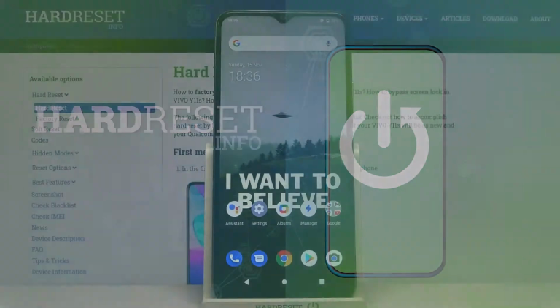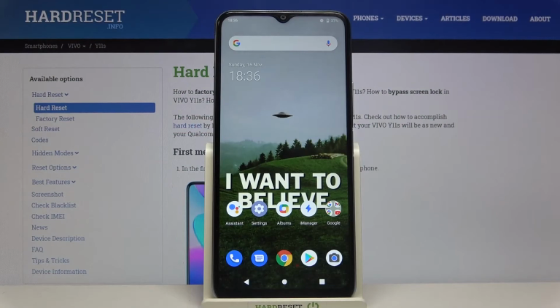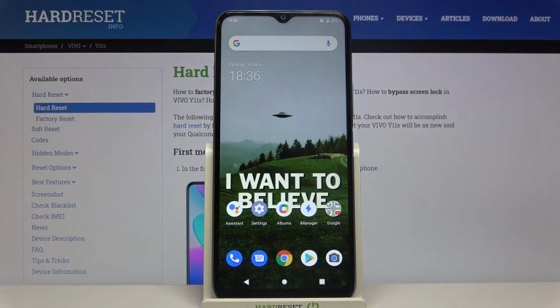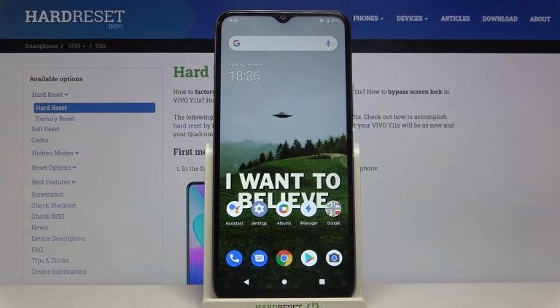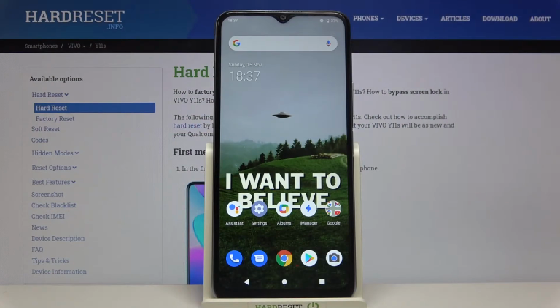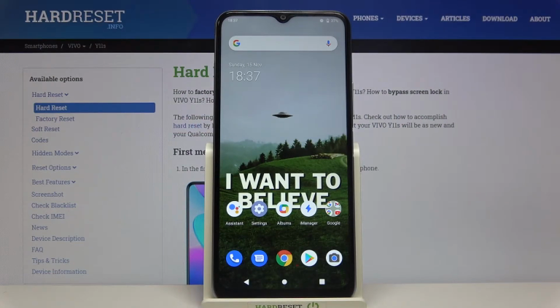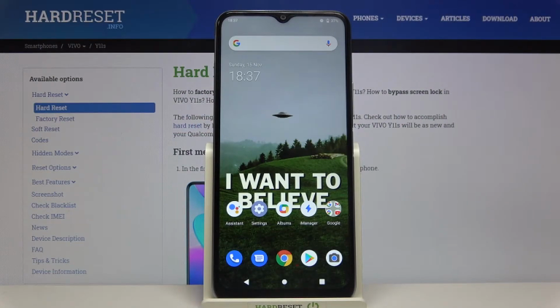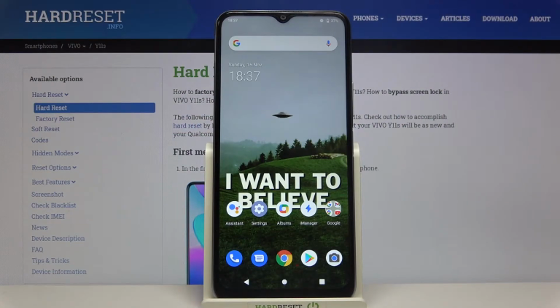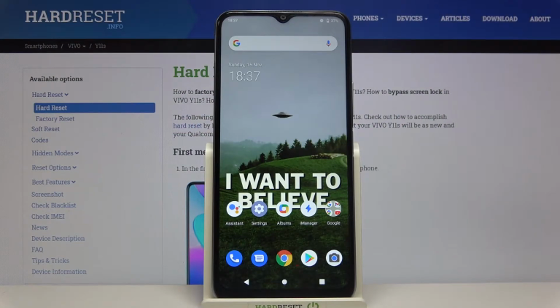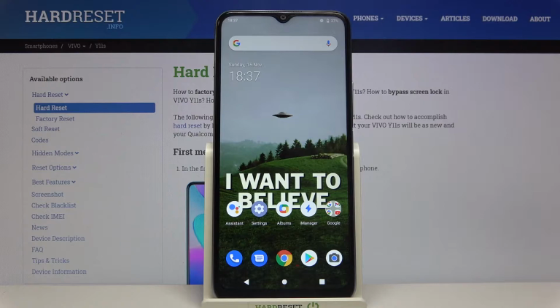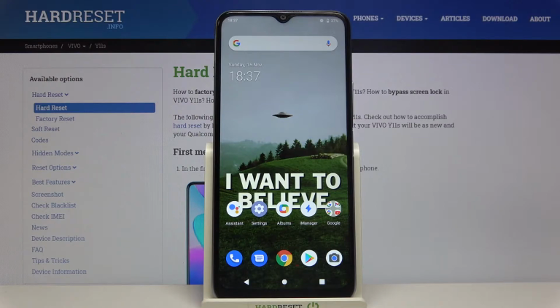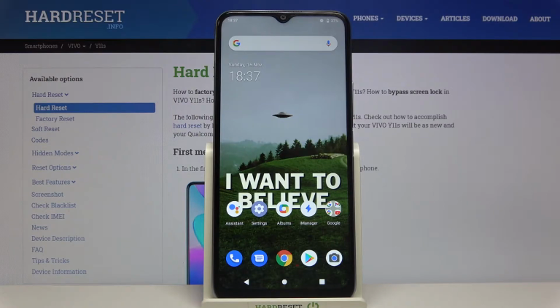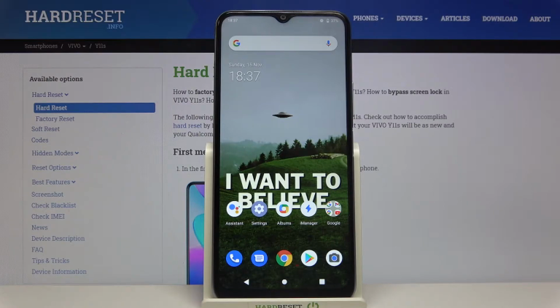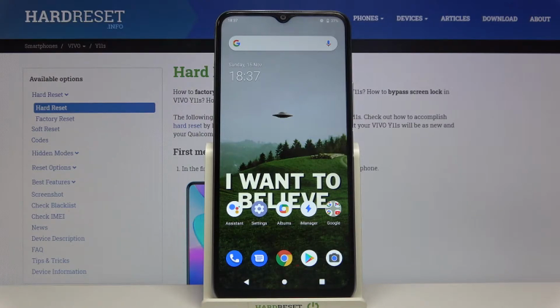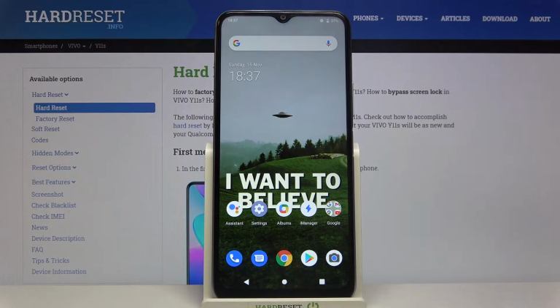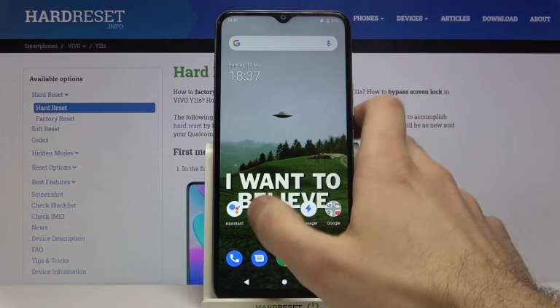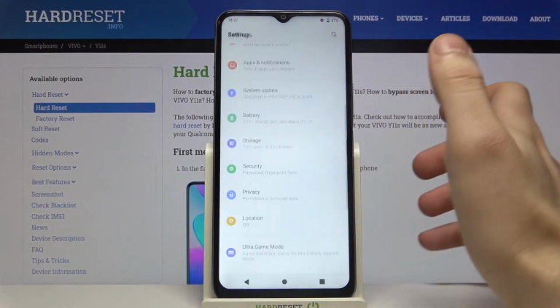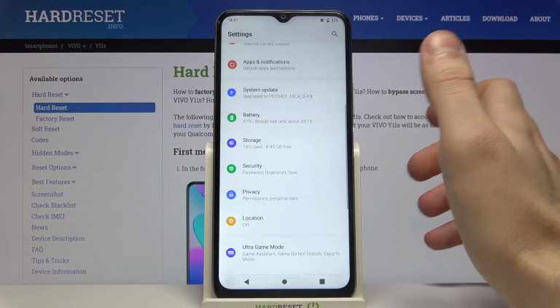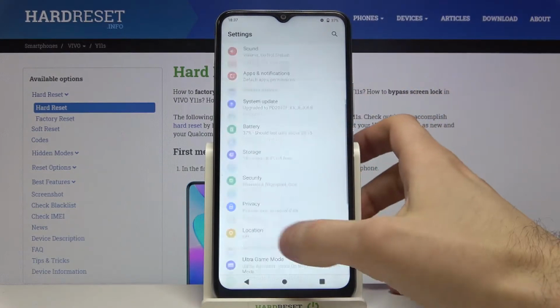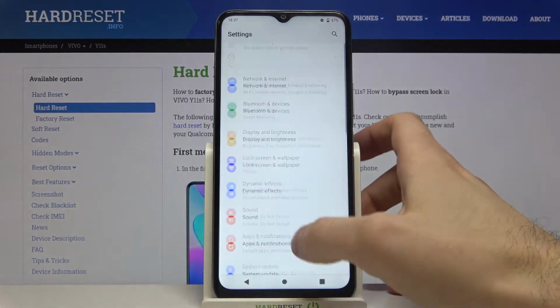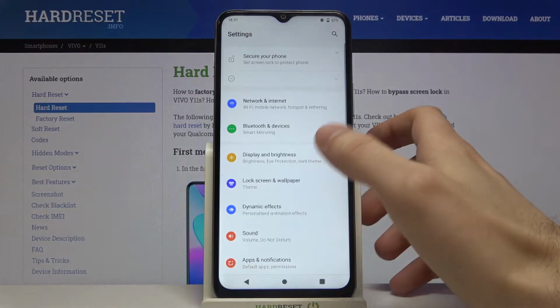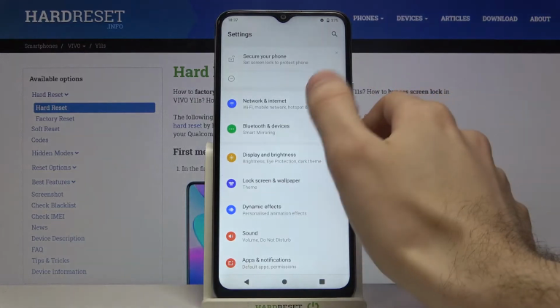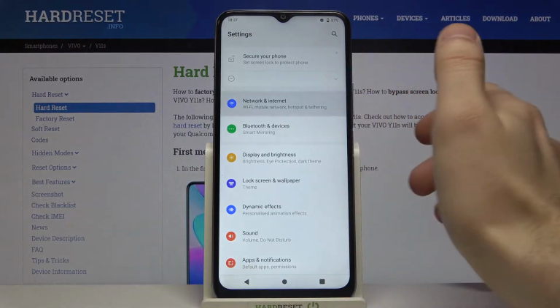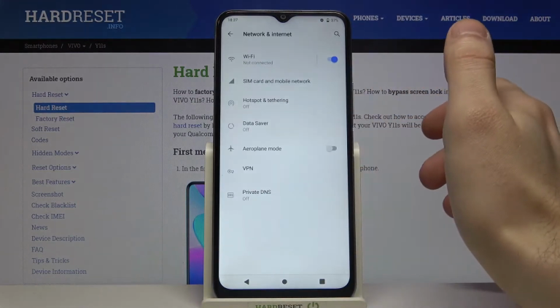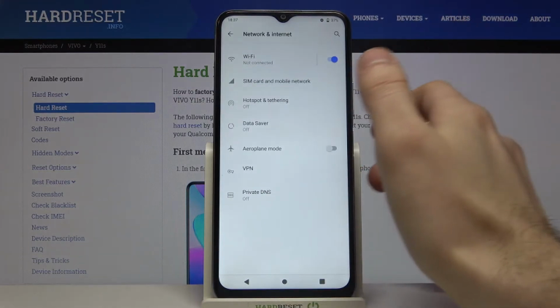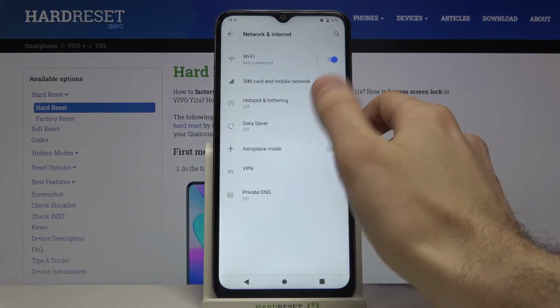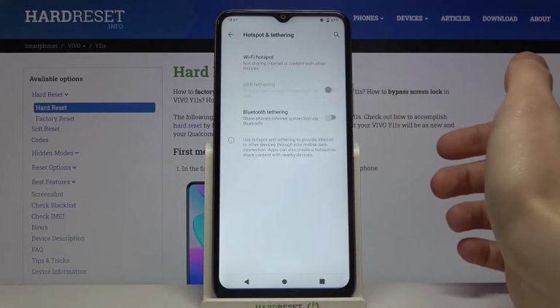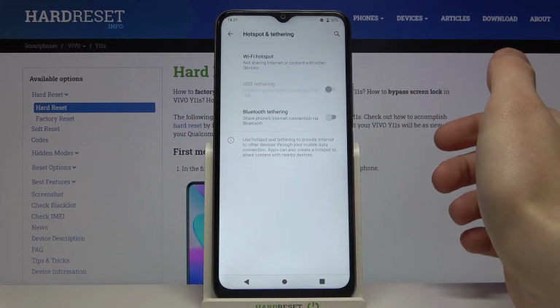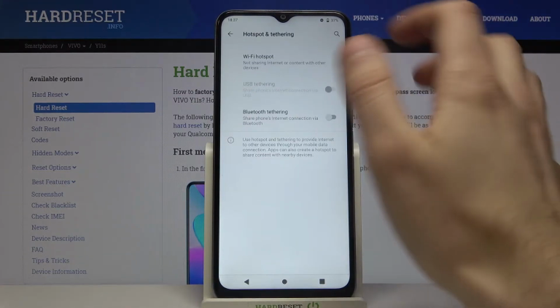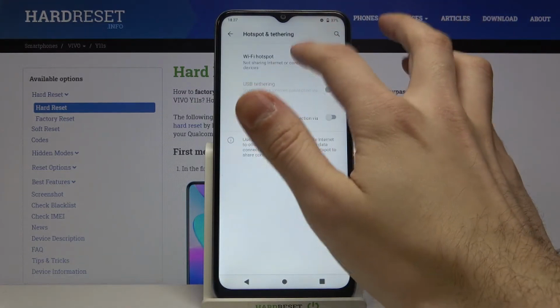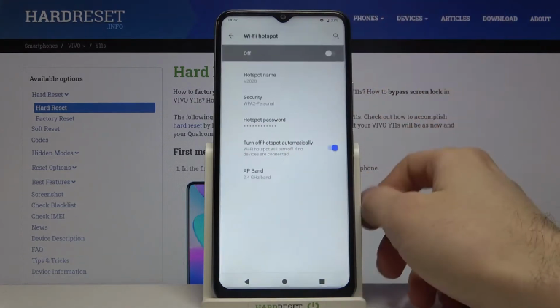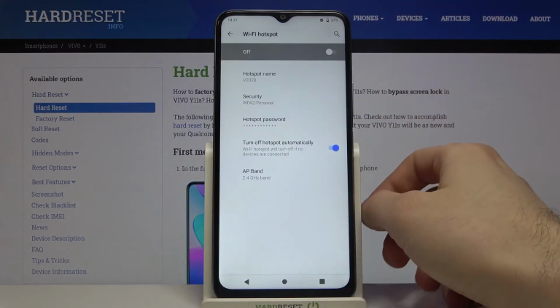Here I have the Vivo Y11S and today I'm going to show you how to enable portable hotspot on this device. Firstly, you have to open Settings, then go to Network and Internet, Hotspot and Tethering, then Wi-Fi Hotspot.